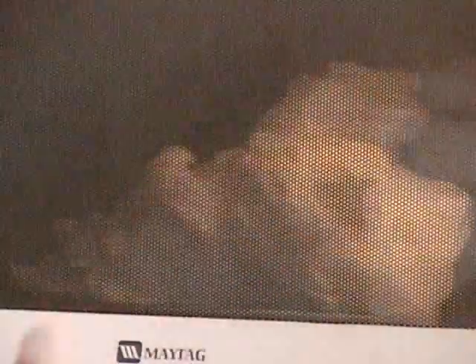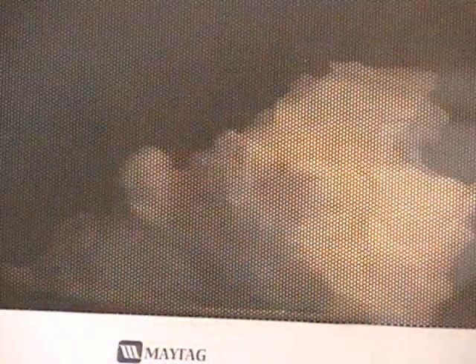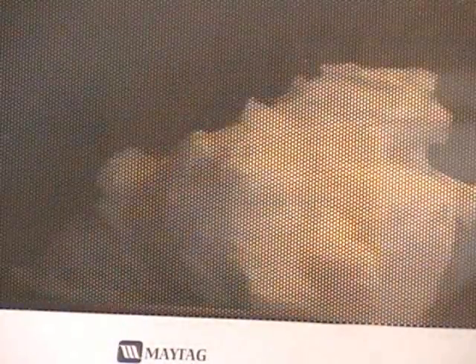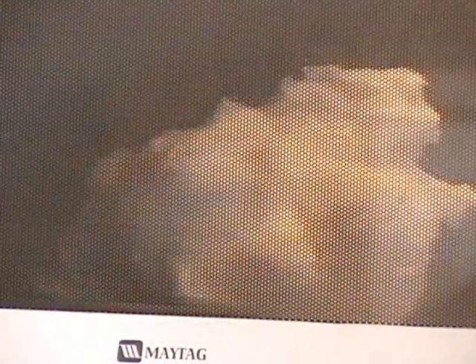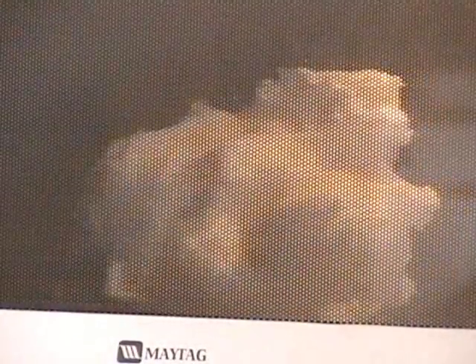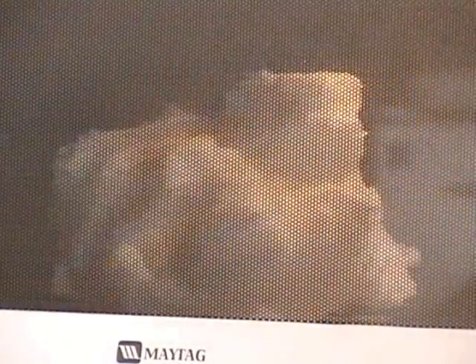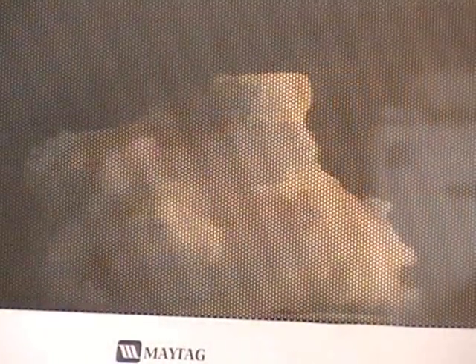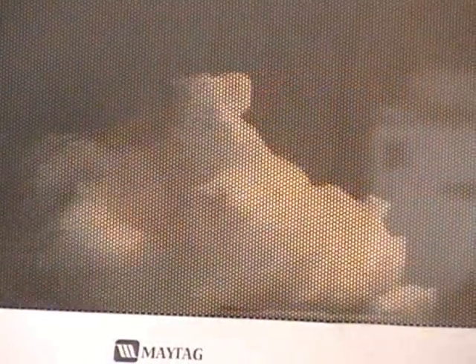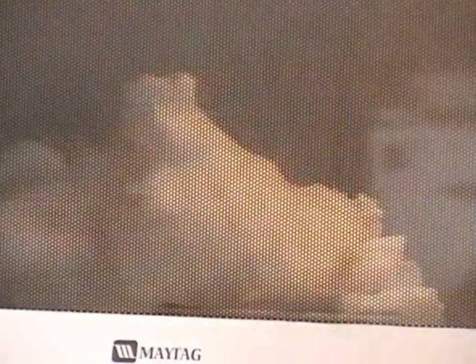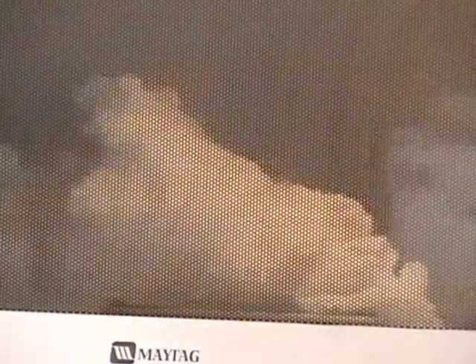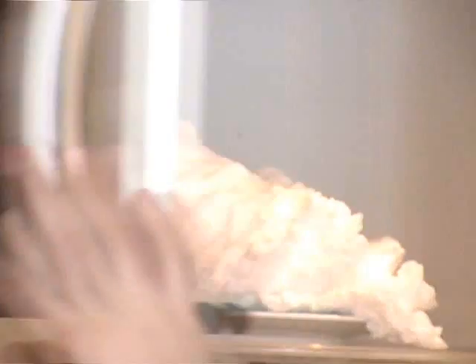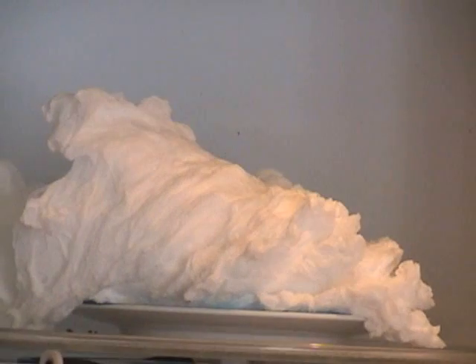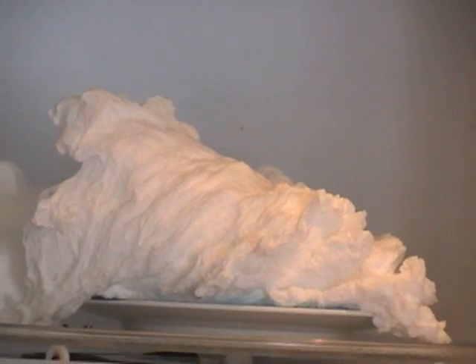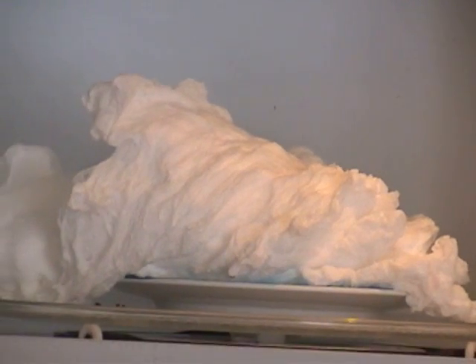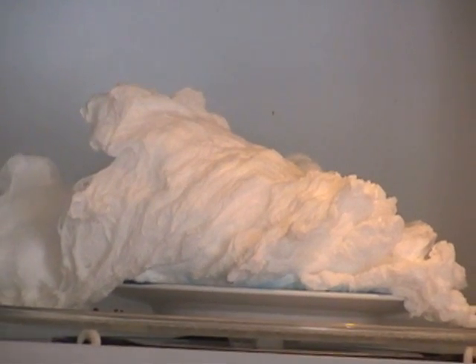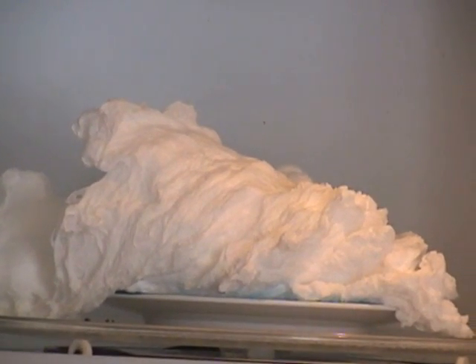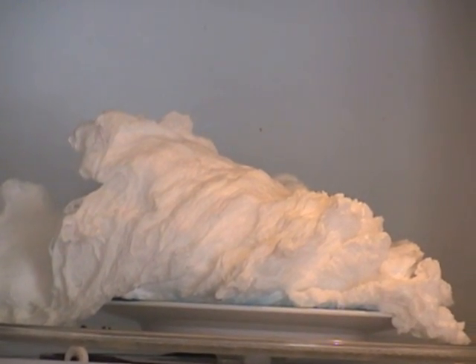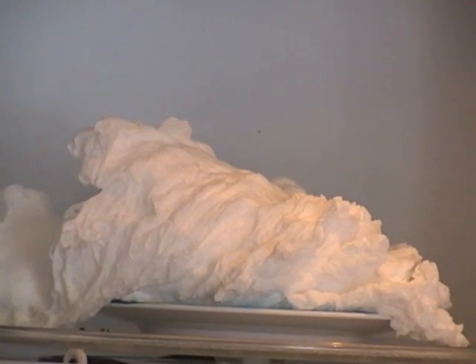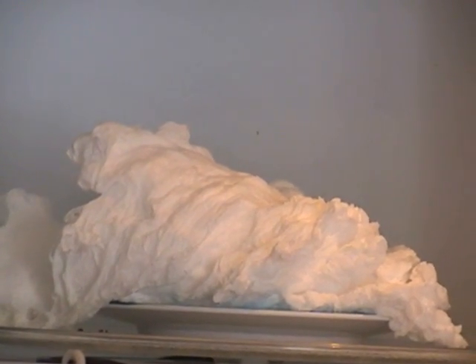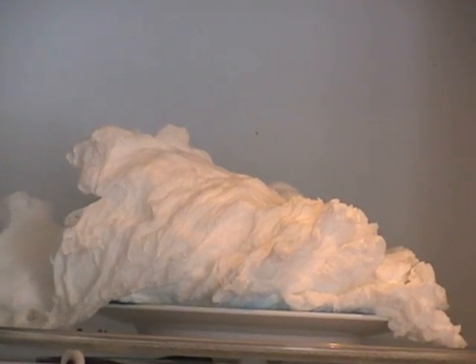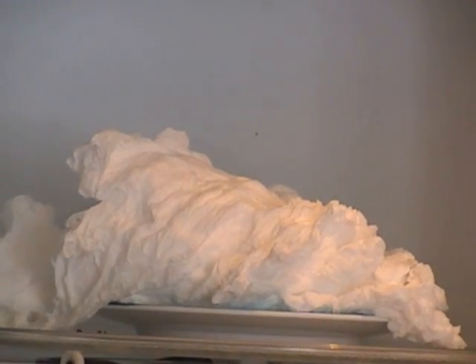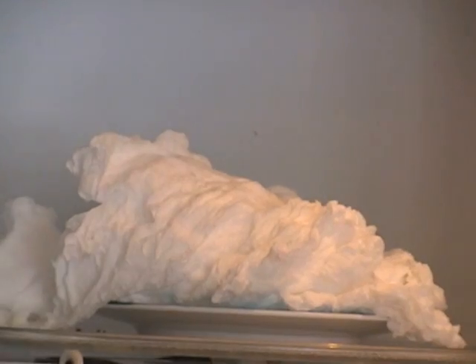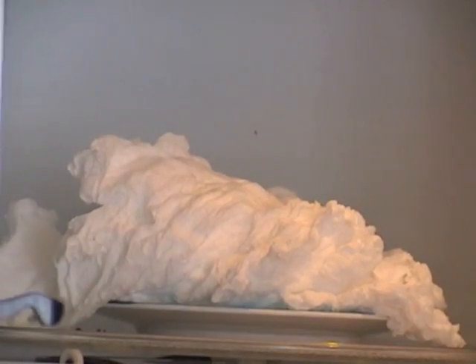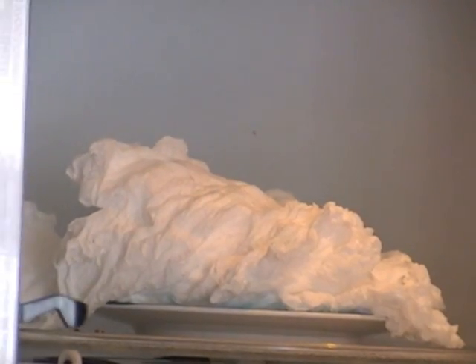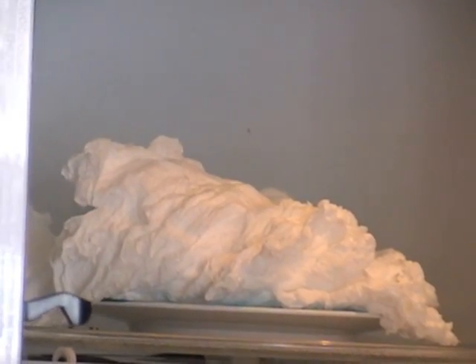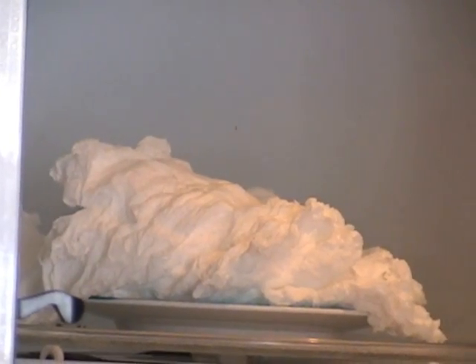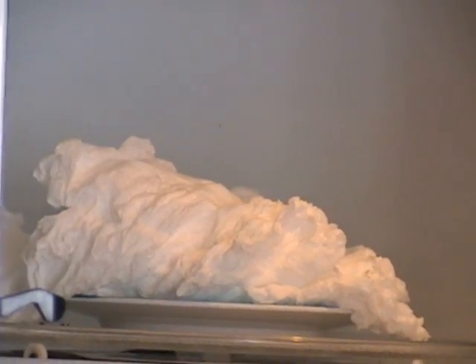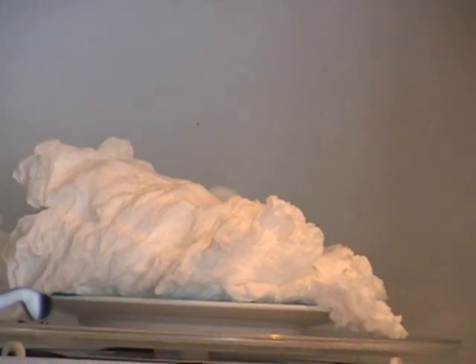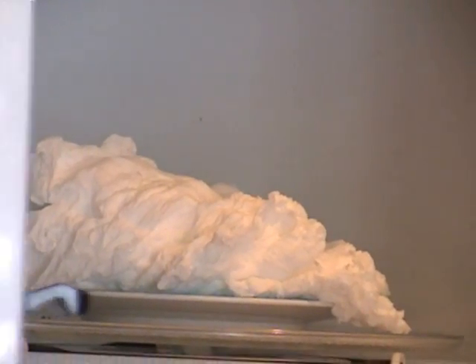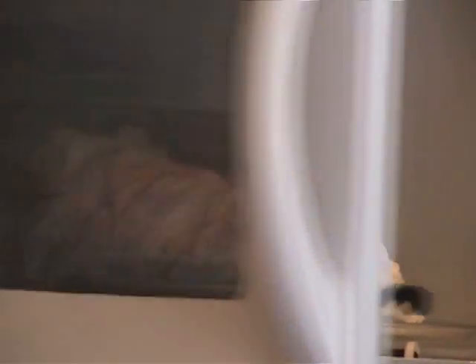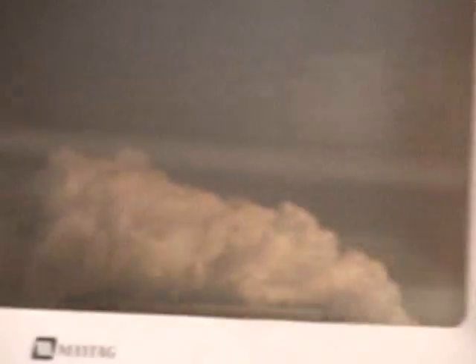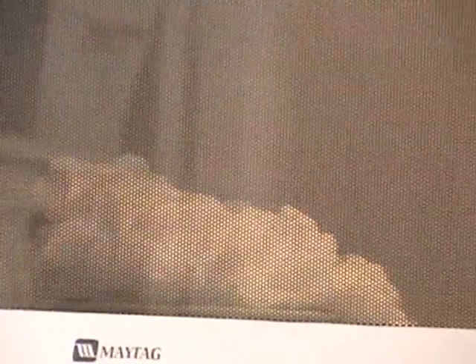We're going to open it right now. Another interesting thing about ivory soap — you'll notice it's now cooling down and getting smaller, because the air is contracting.